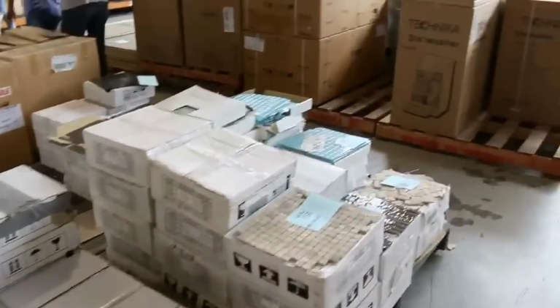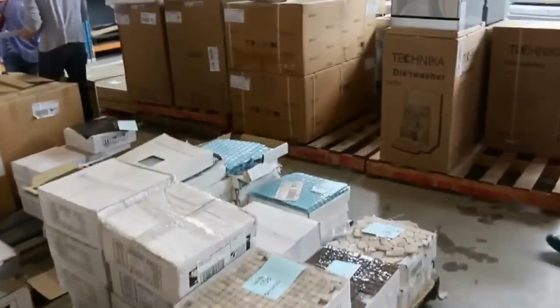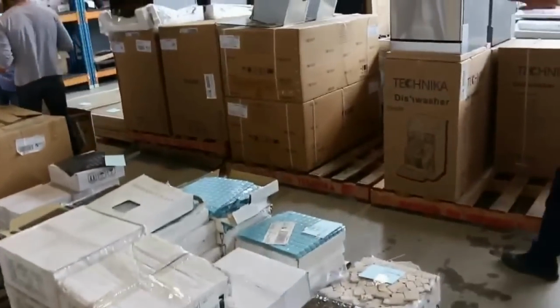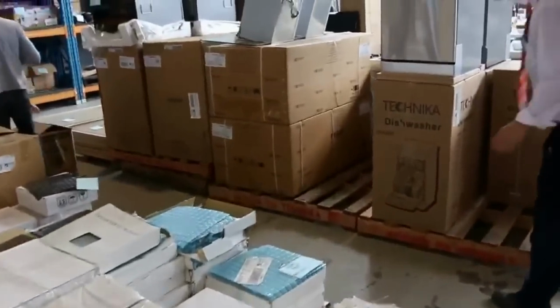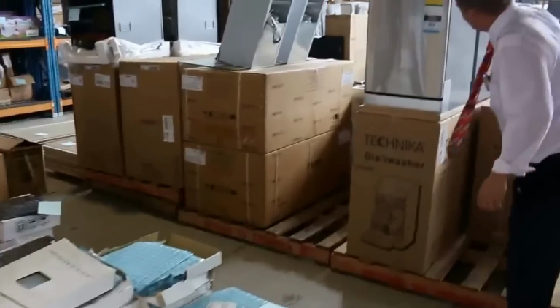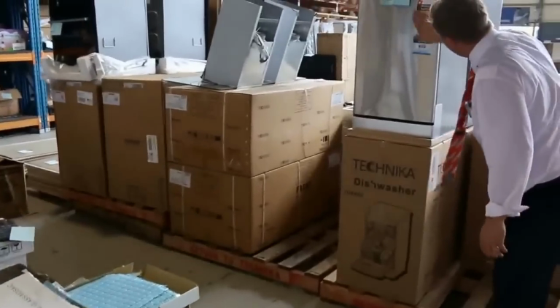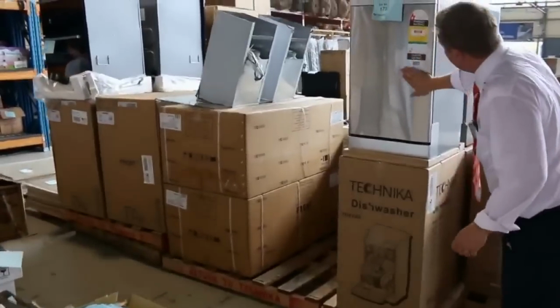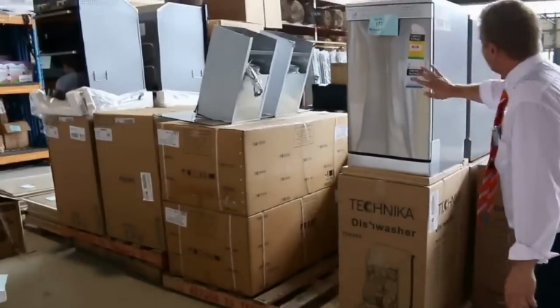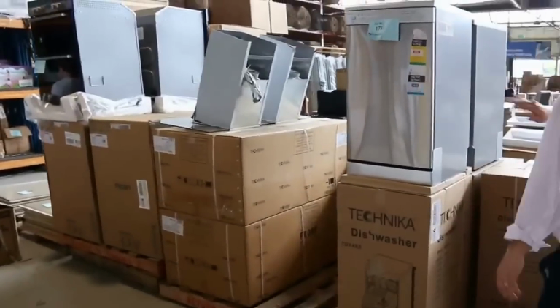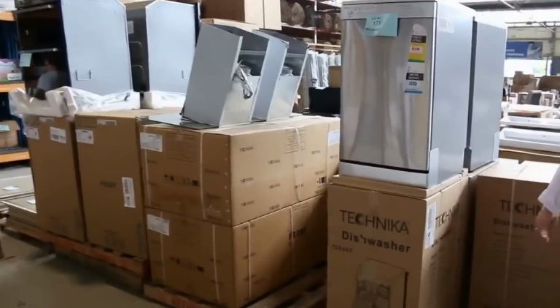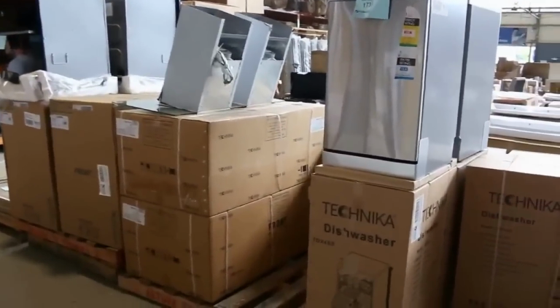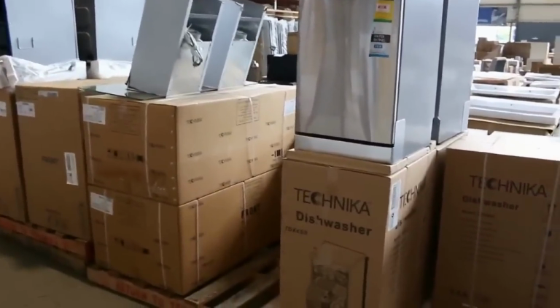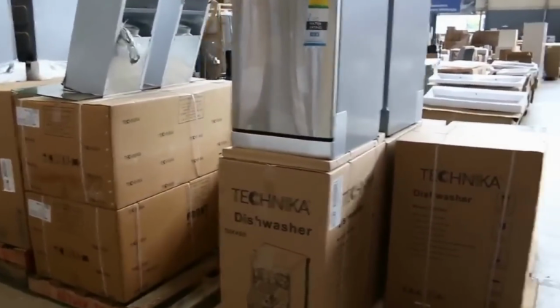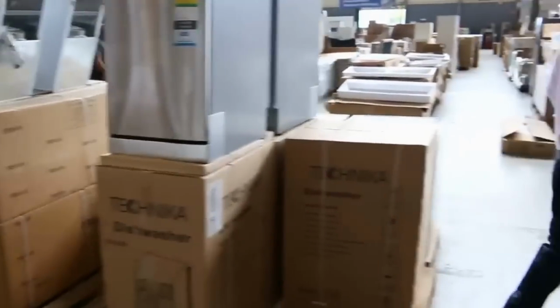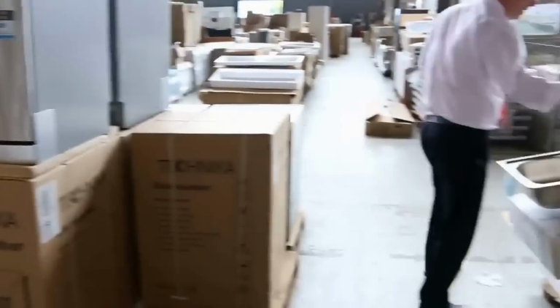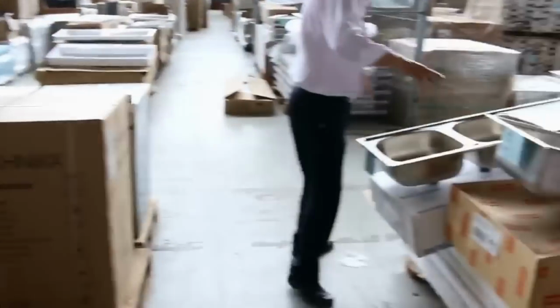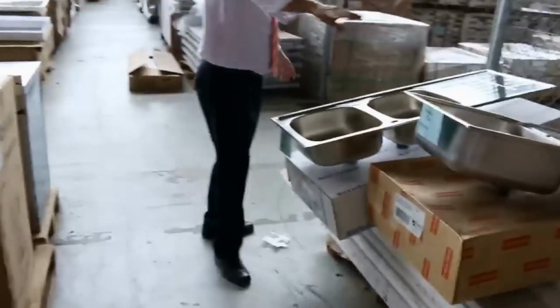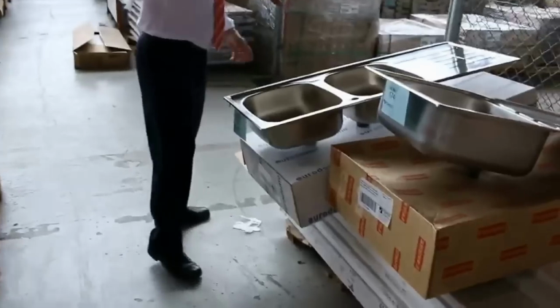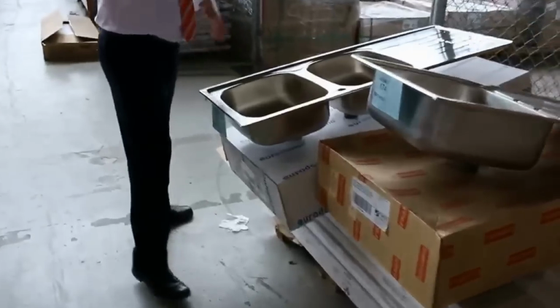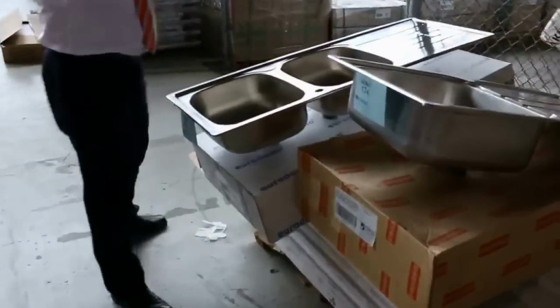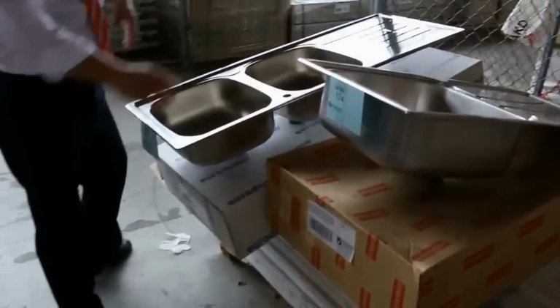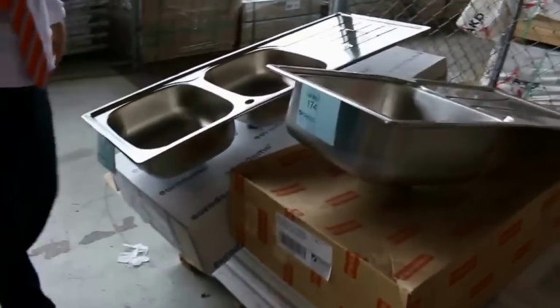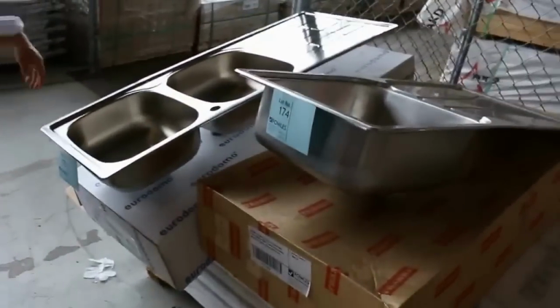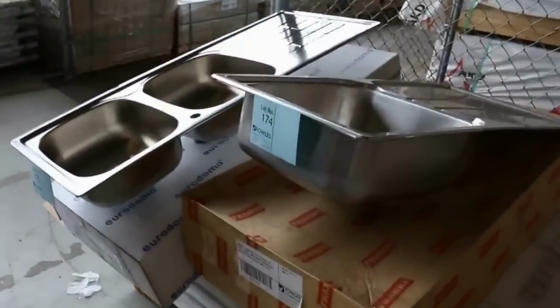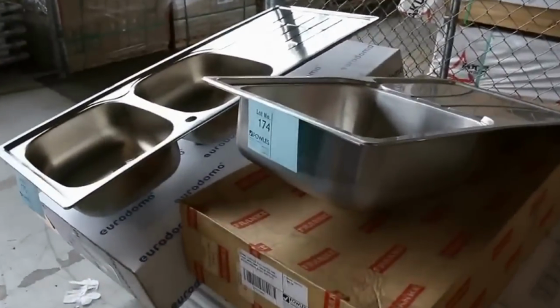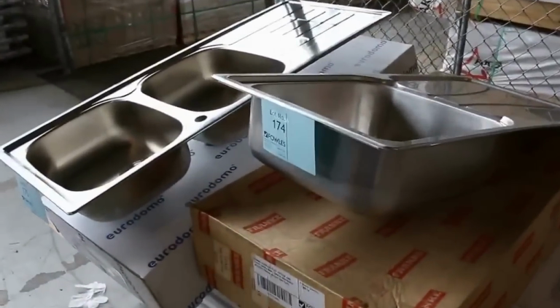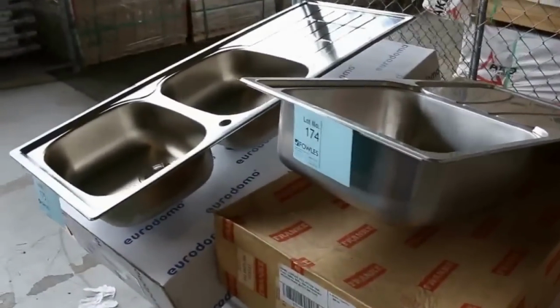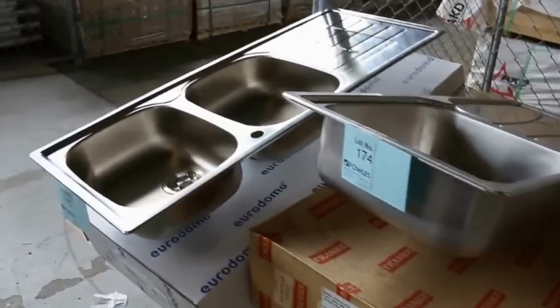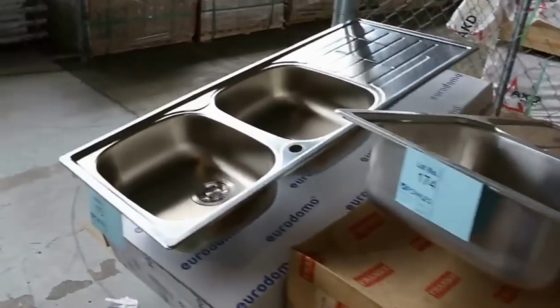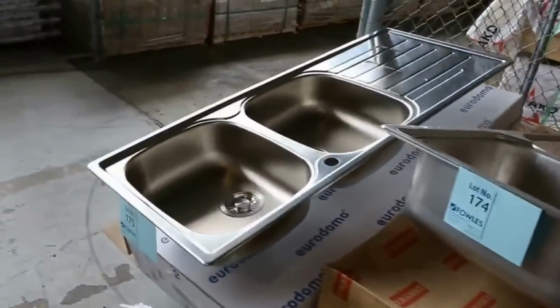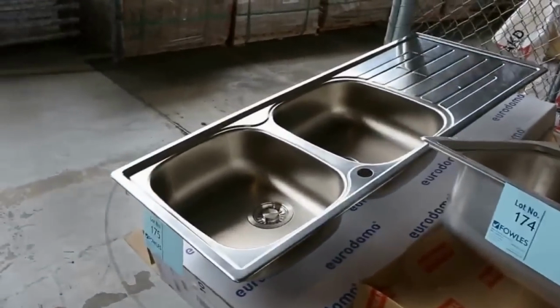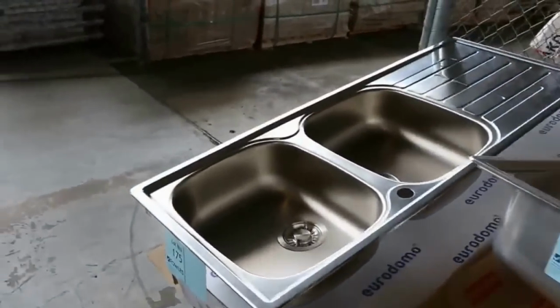Got some compact dishwashers there out of Technica — they're nice. Over the other side some Frankie sinks — they've been going about the $160 mark. Beautiful Frankie sinks there.